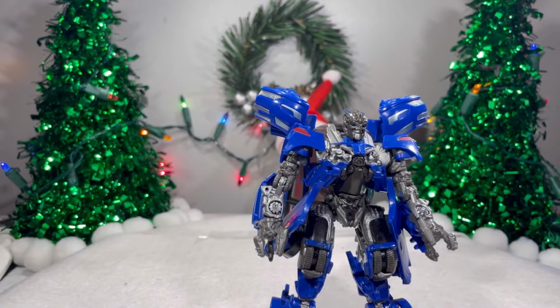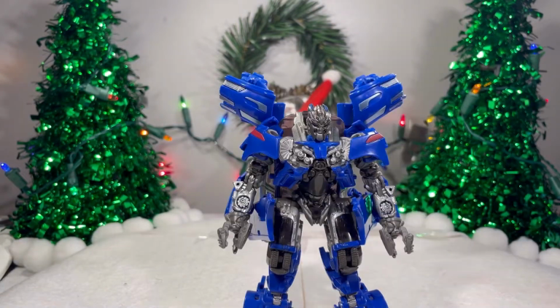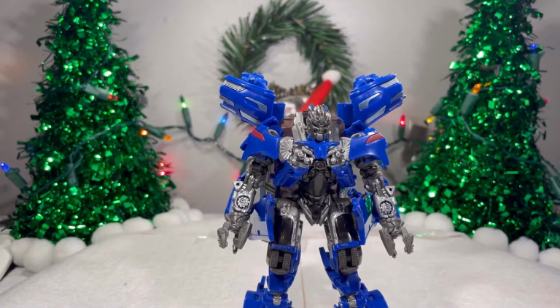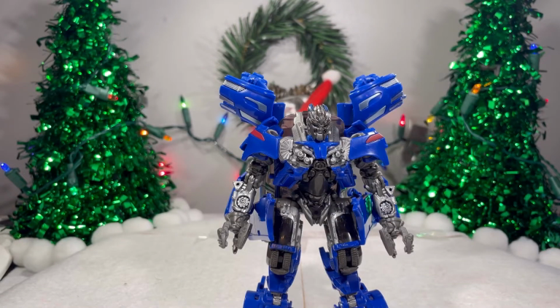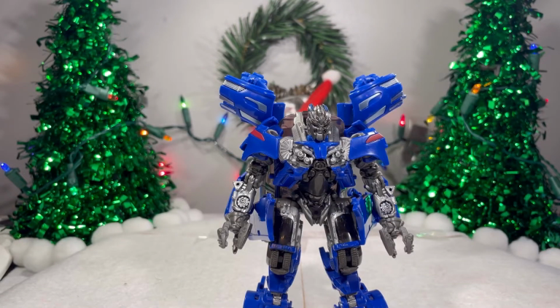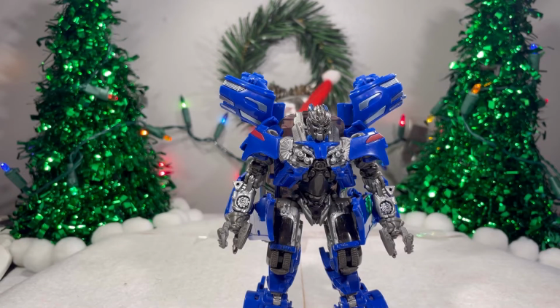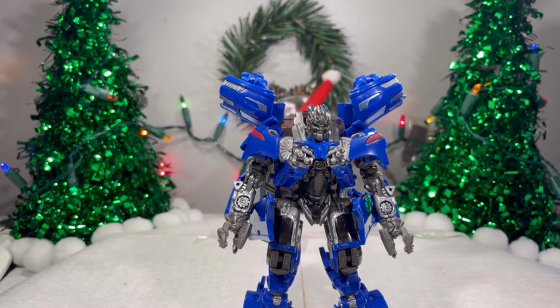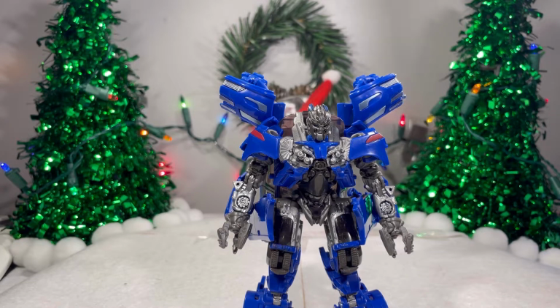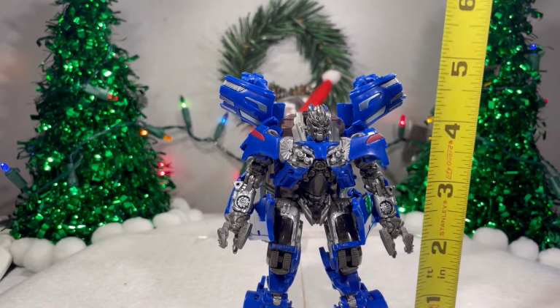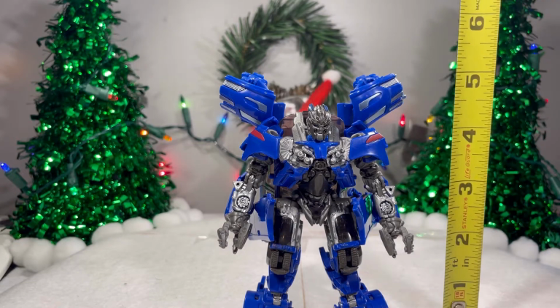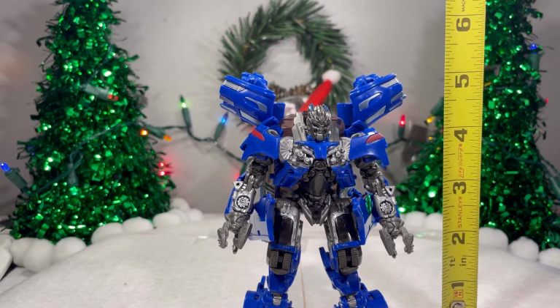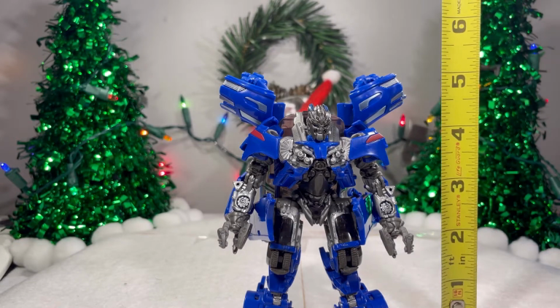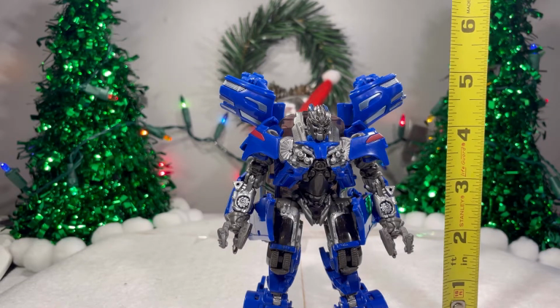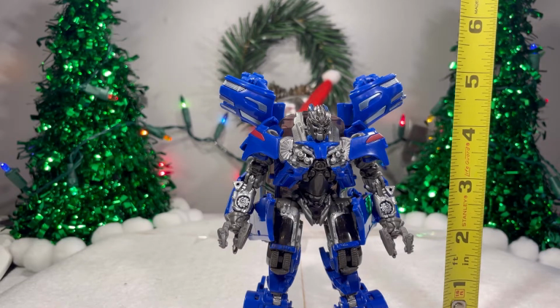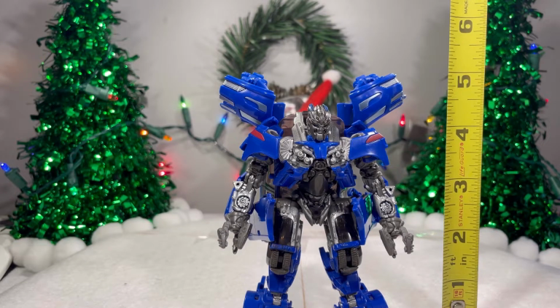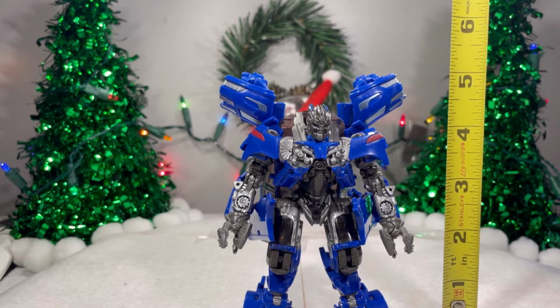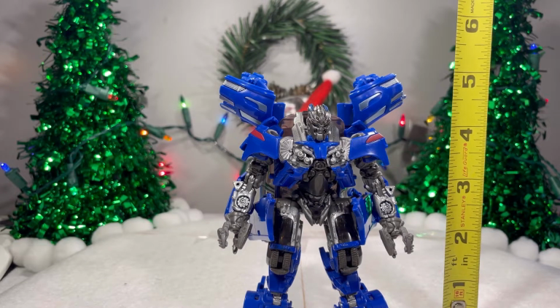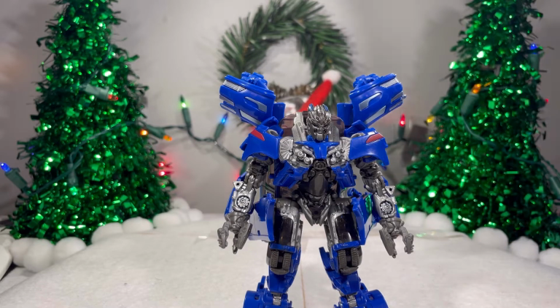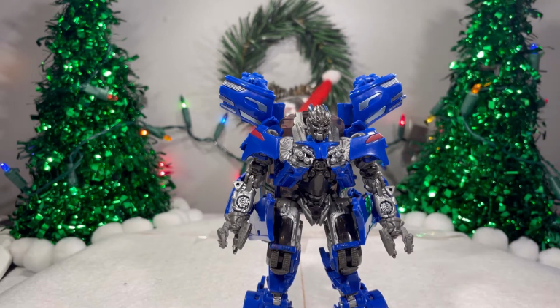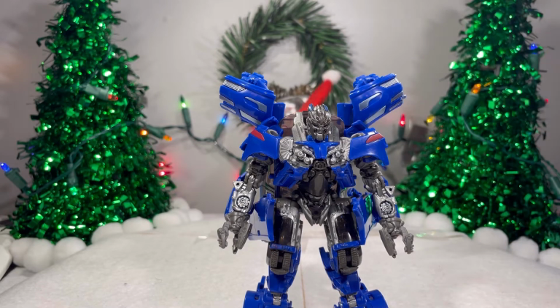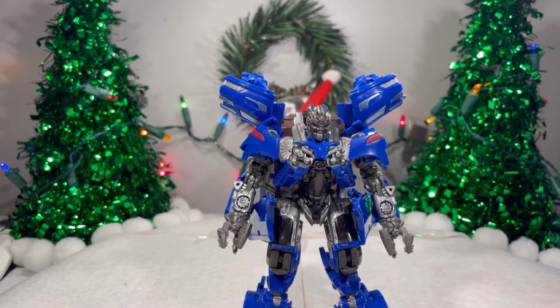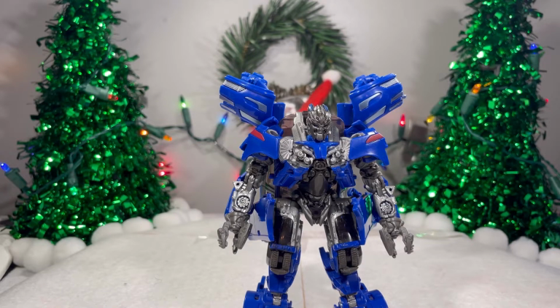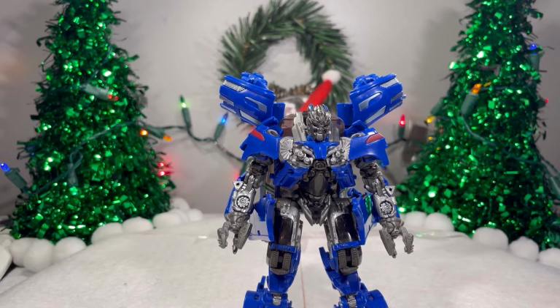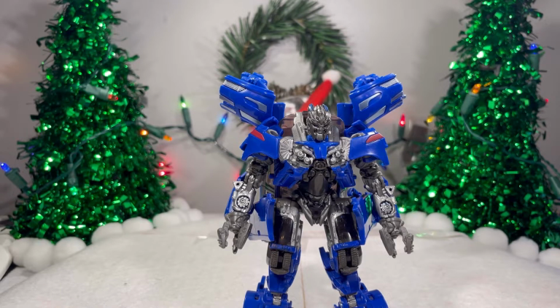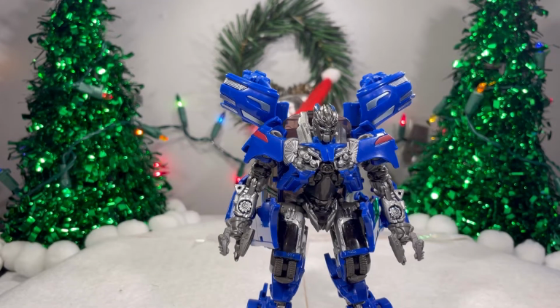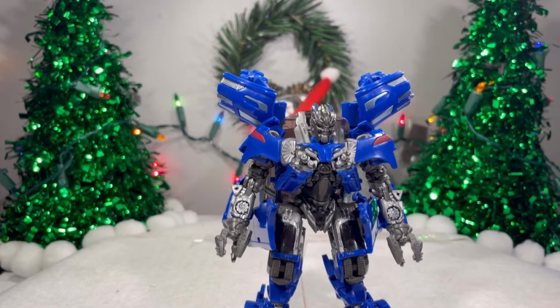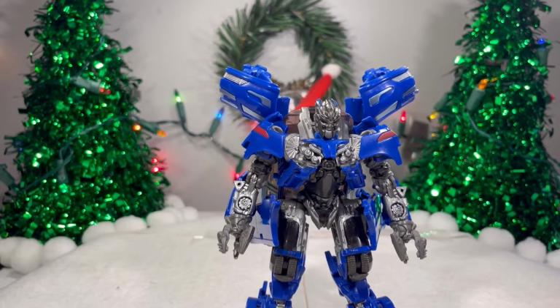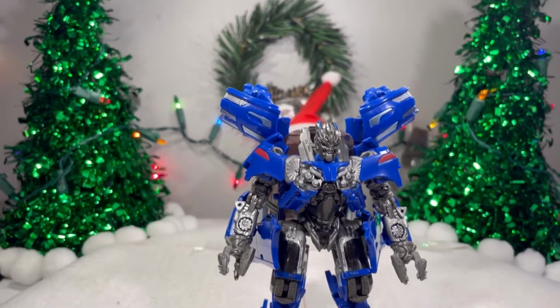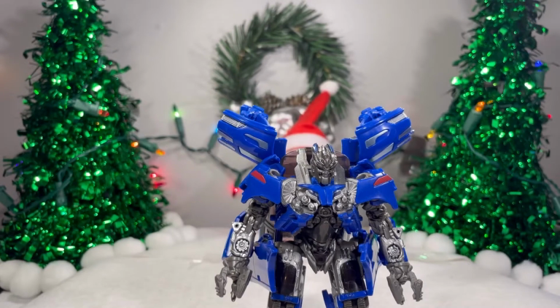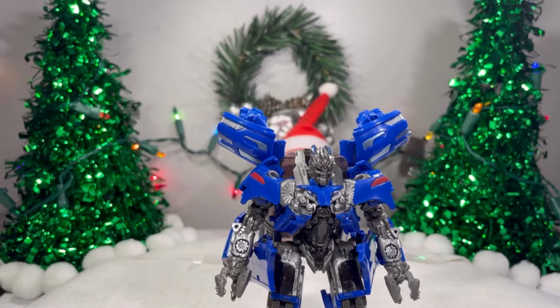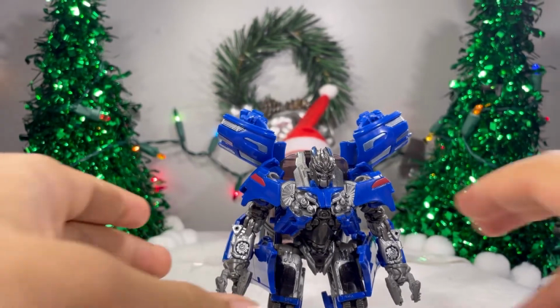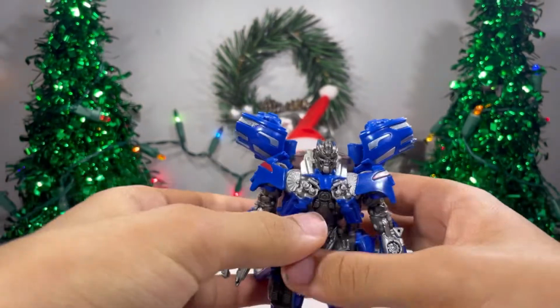We're in the never-ending saga of me forgetting to measure the figure at the beginning of the video. Jolt stands at about four and a half inches tall to the top of his head. And of course, this is everyone's favorite part — the transformation. Watch me fiddle around with a toy.